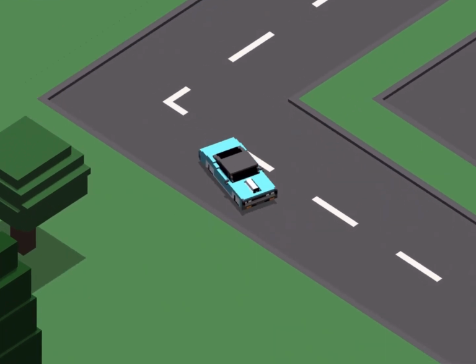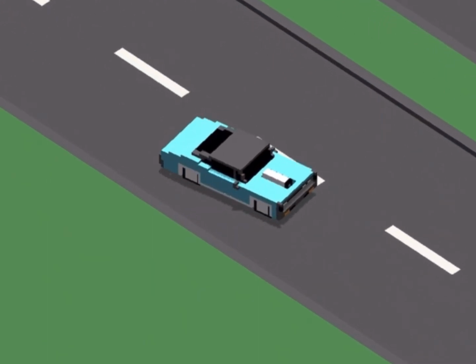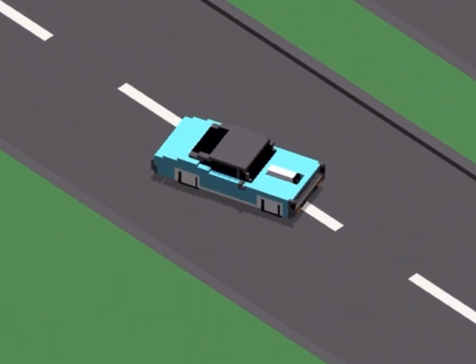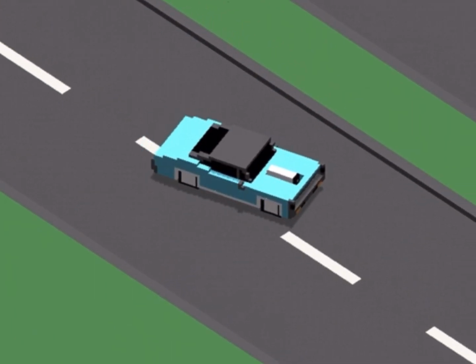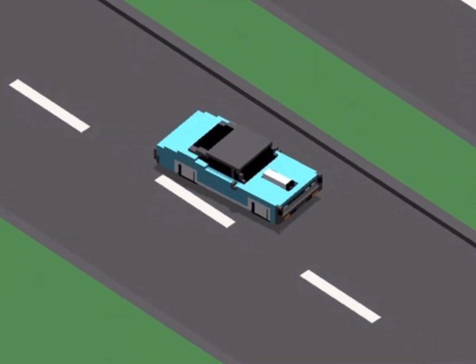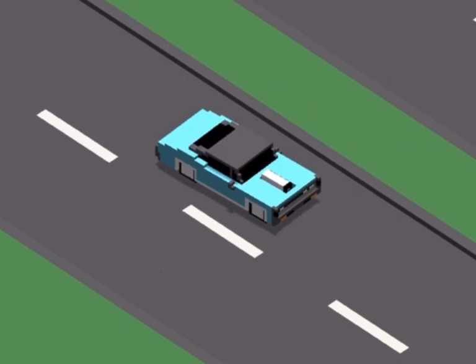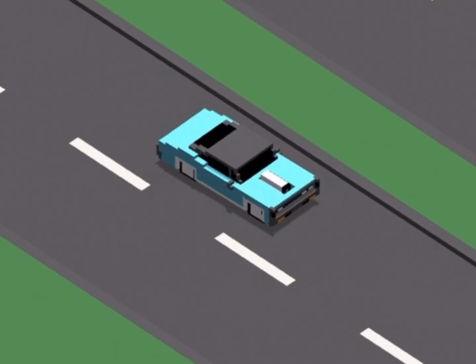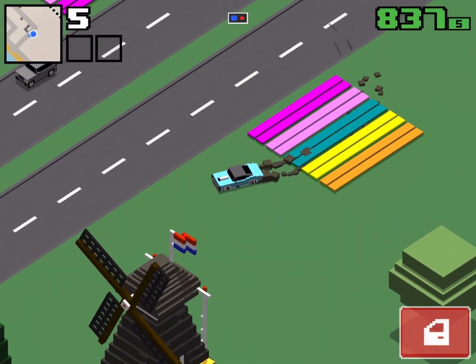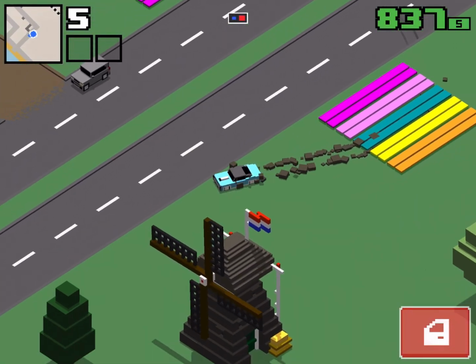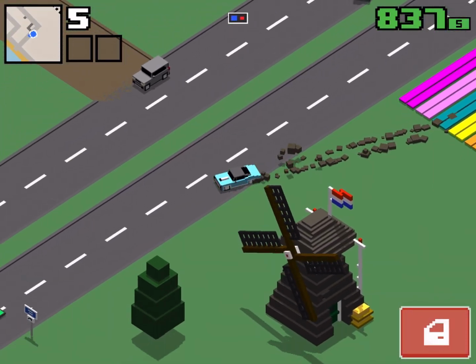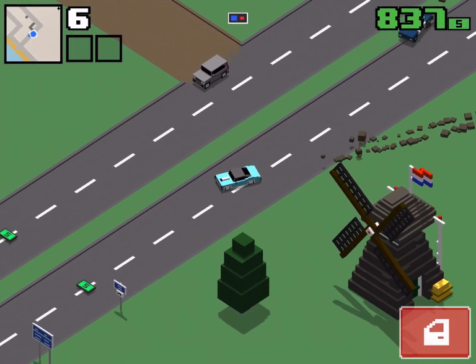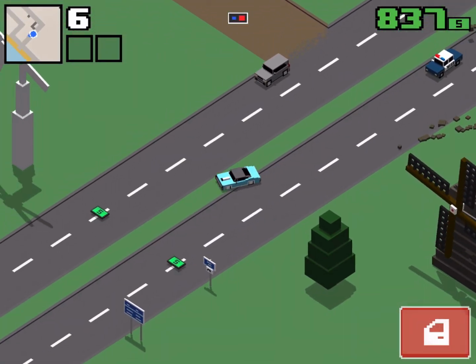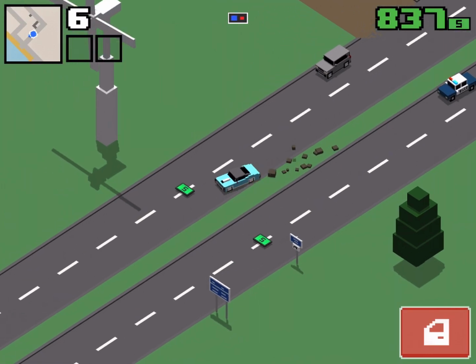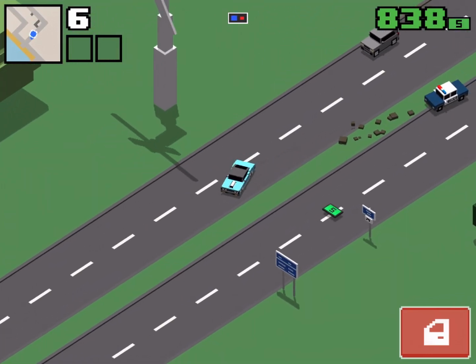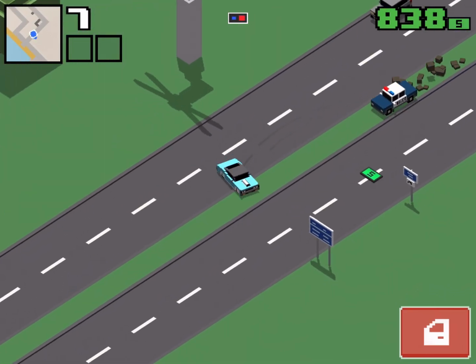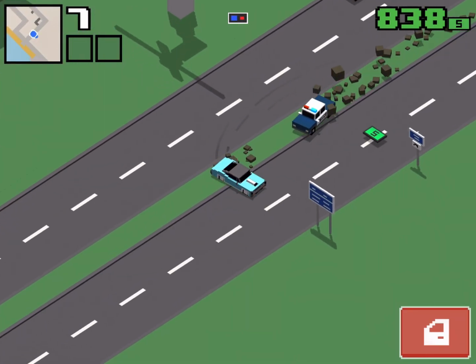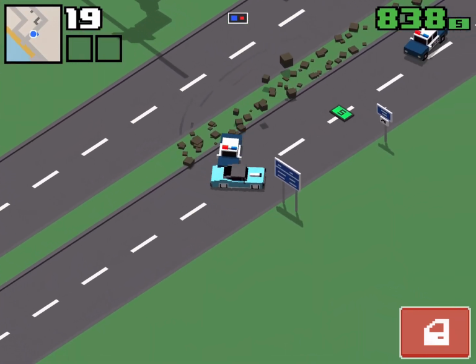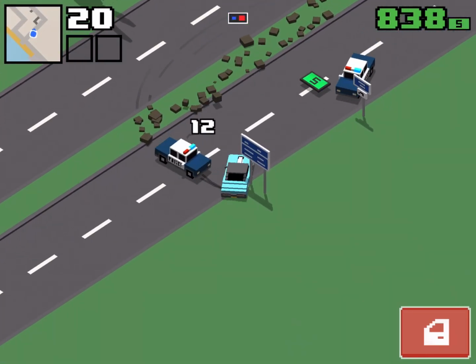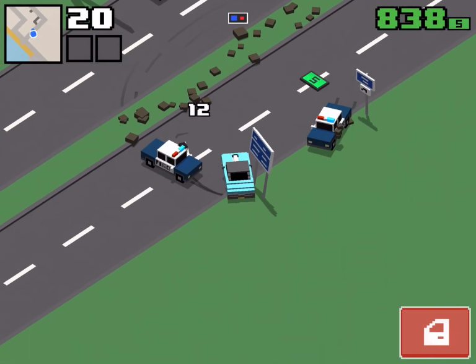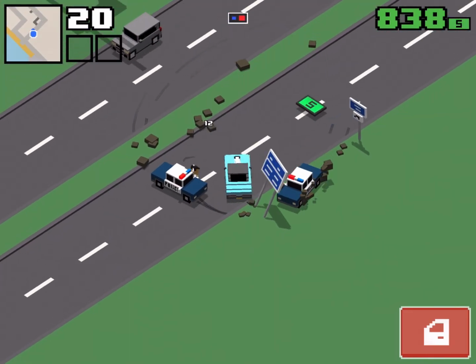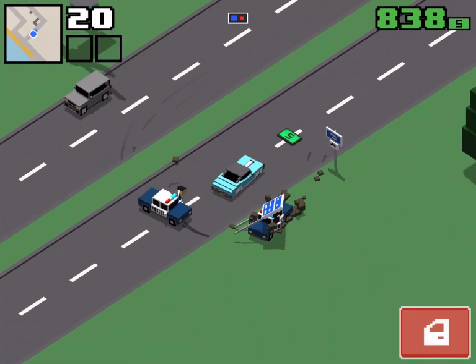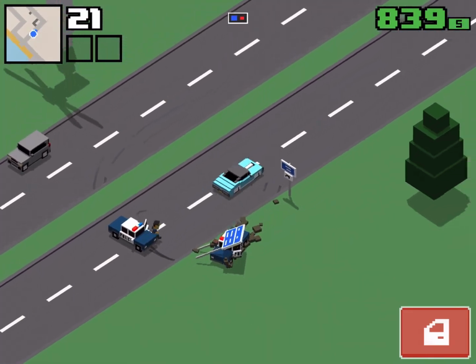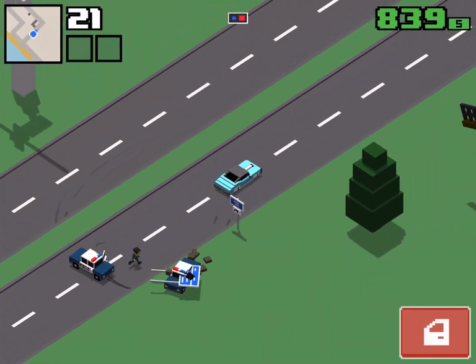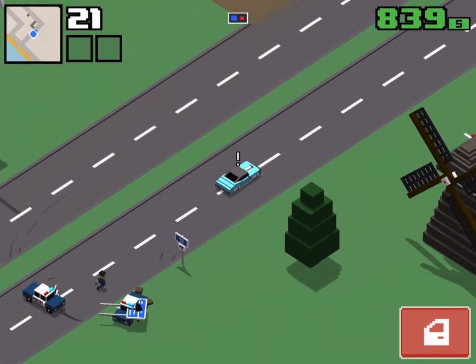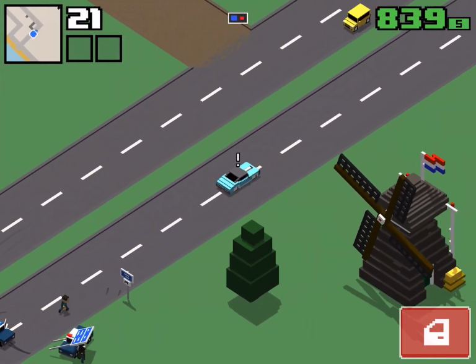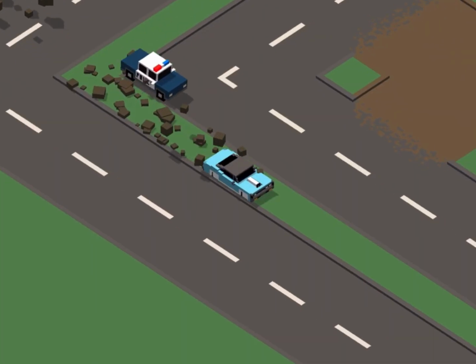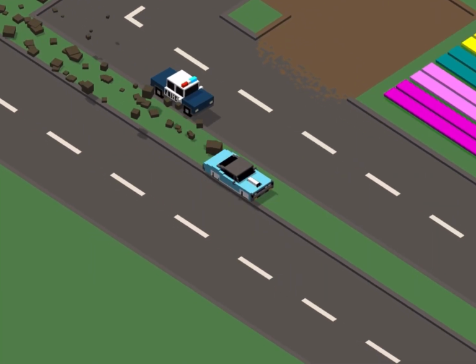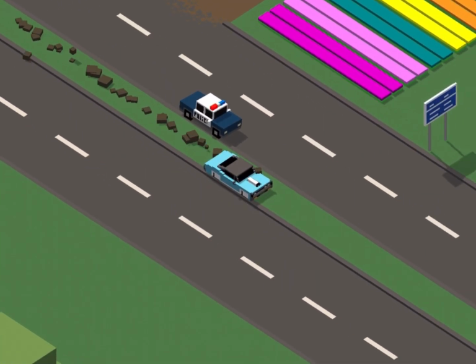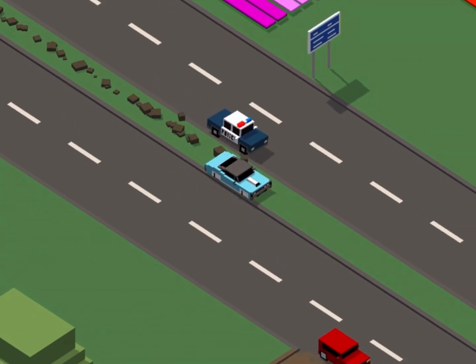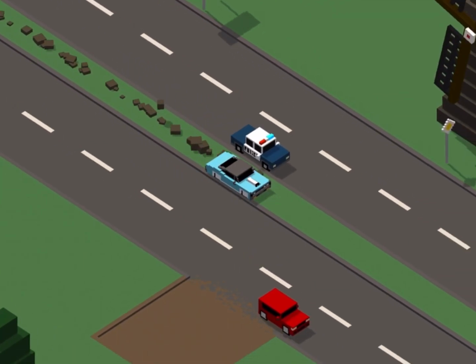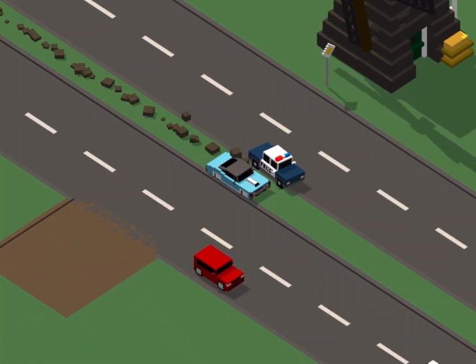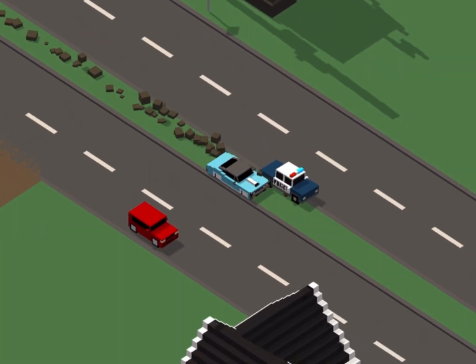Let's go ahead and take this car out for a test drive before we upgrade it so we can easily compare it to the fully upgraded version. Let's see how well this car does in a straightaway.